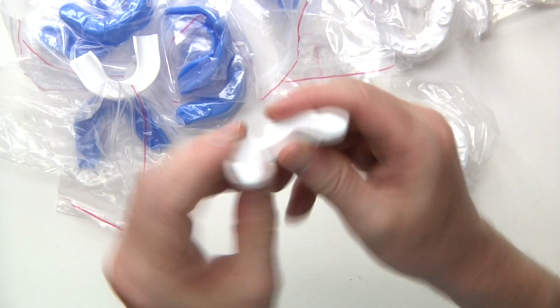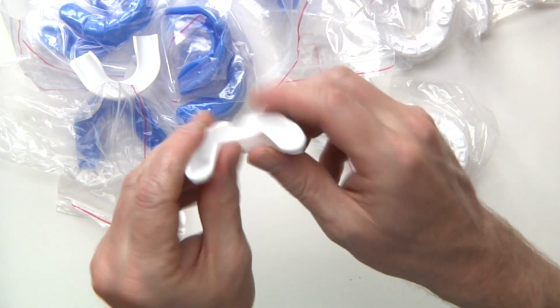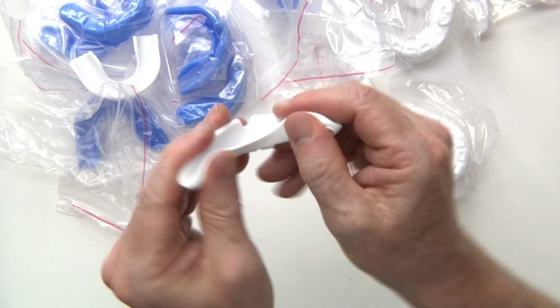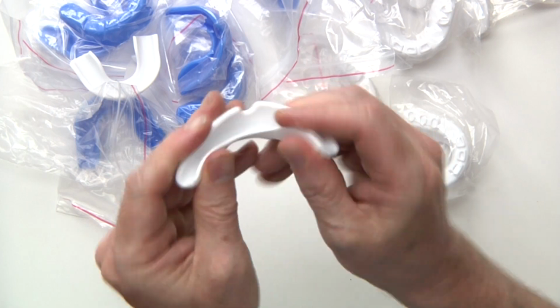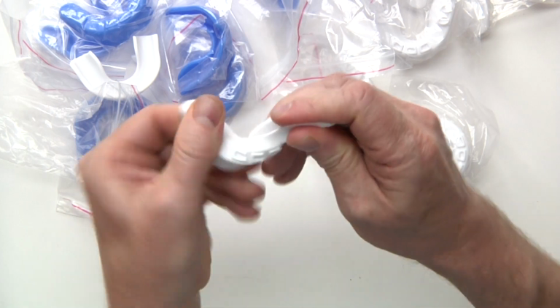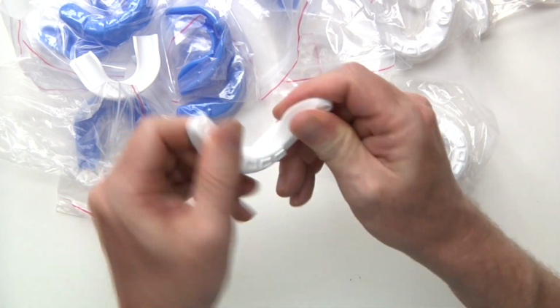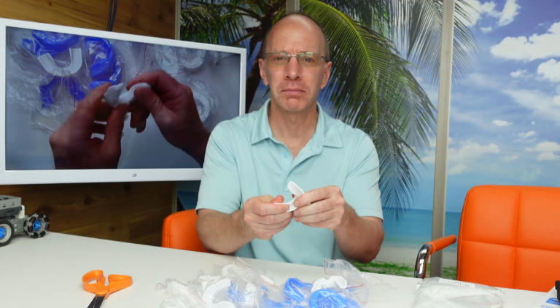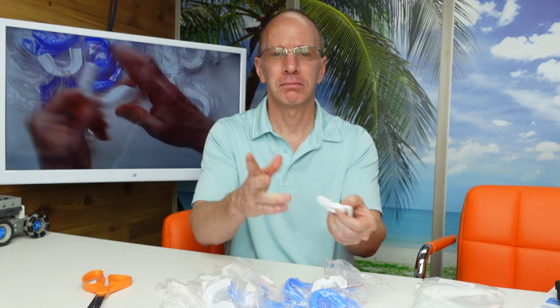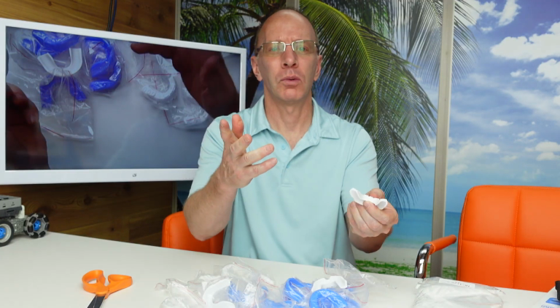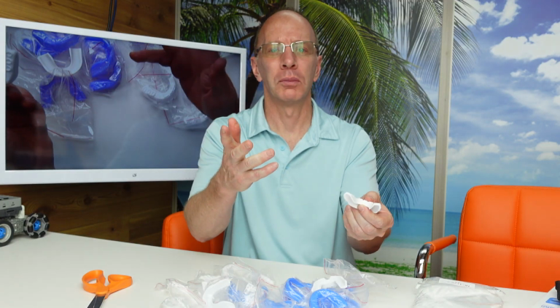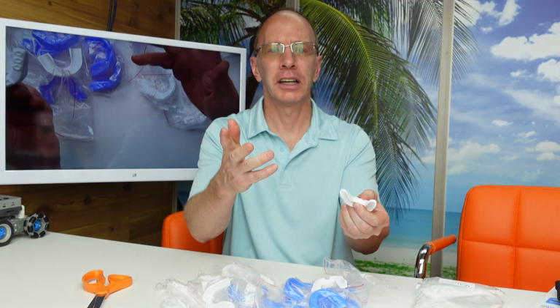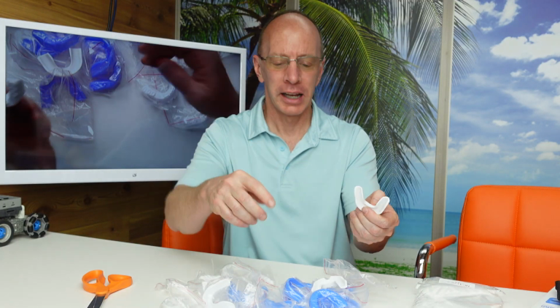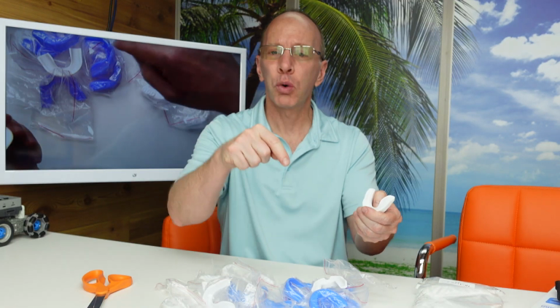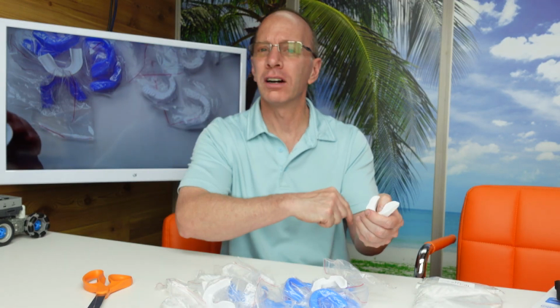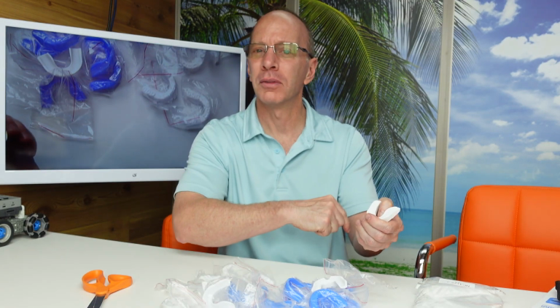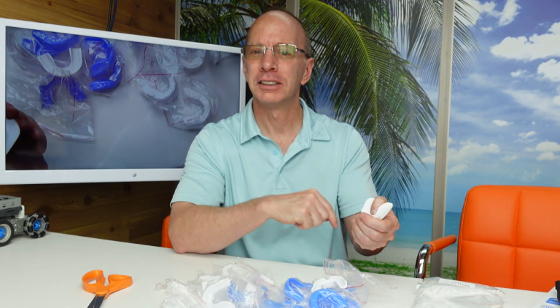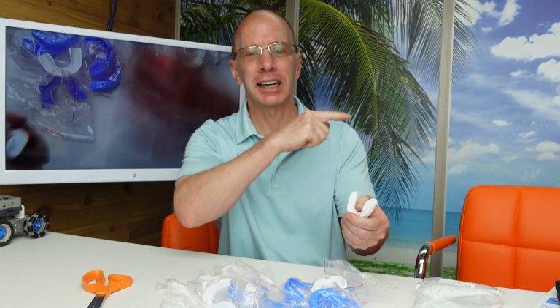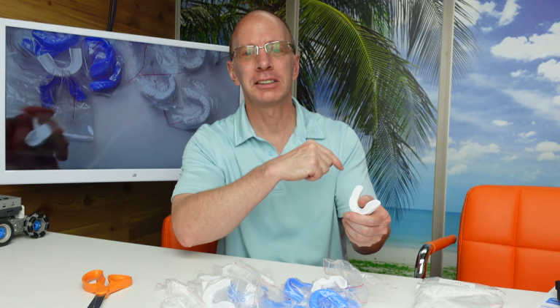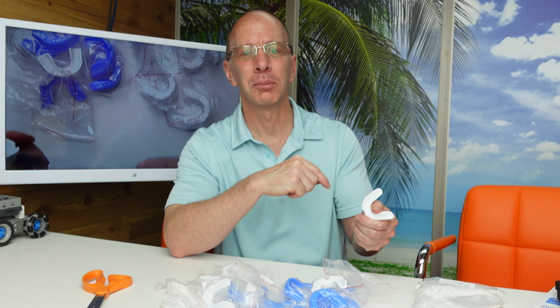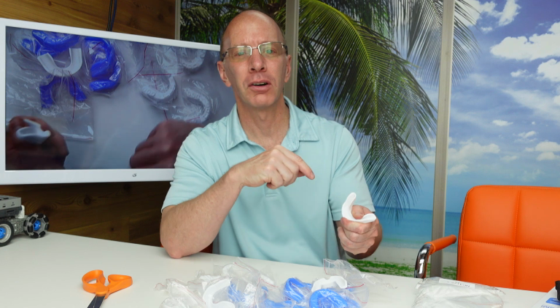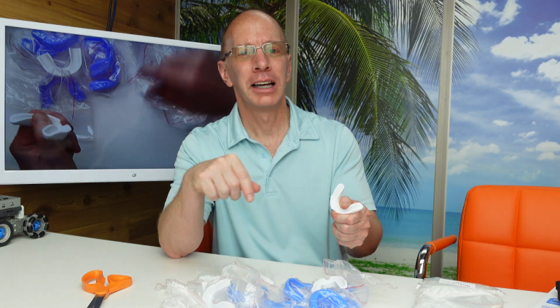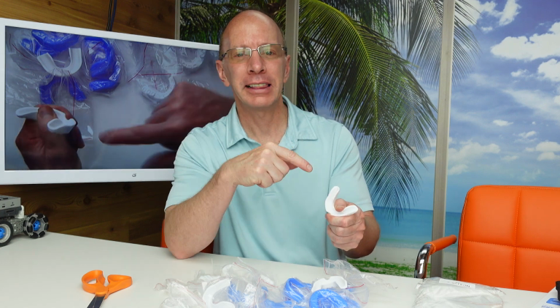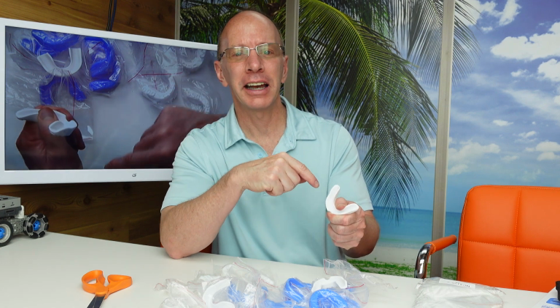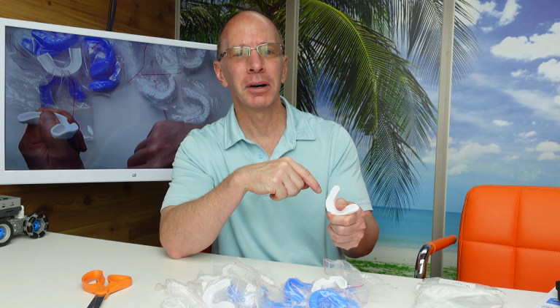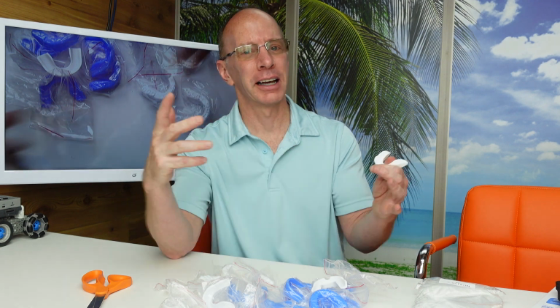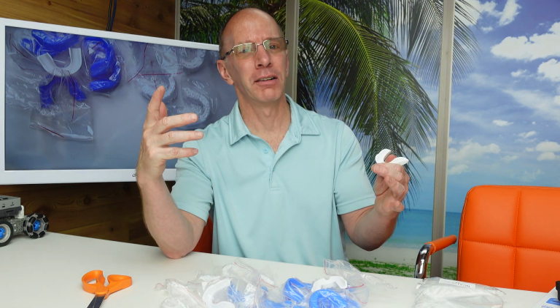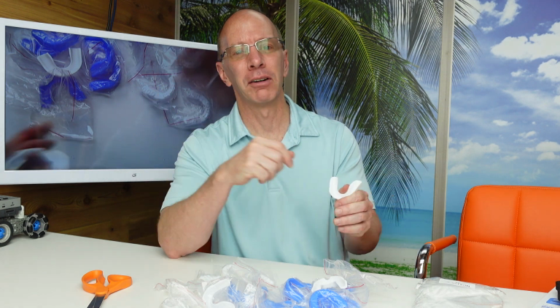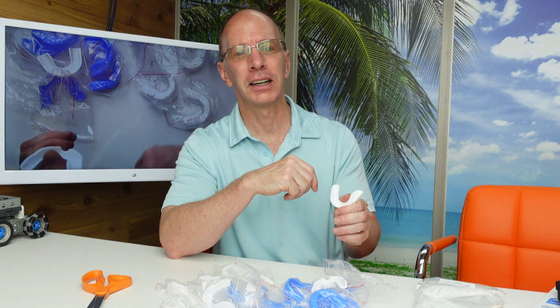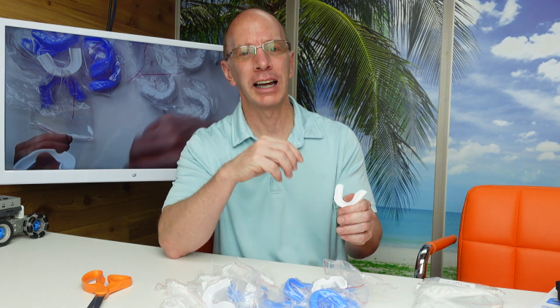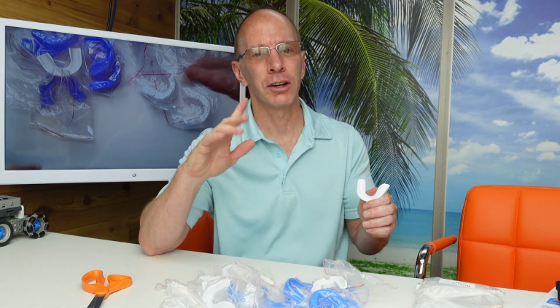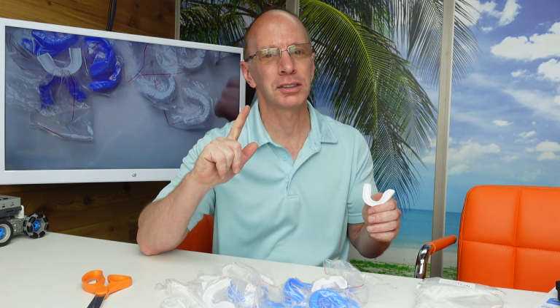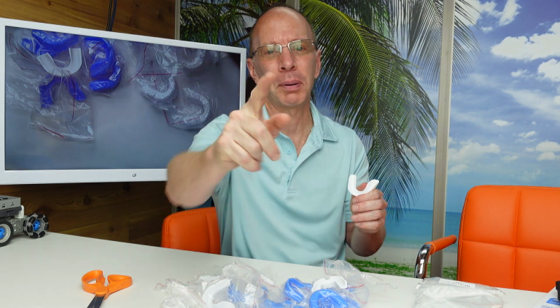They are formable, flexible. What more do you need? 20 of them. Check it out down below. Hit the like button. Like always, have a fun day. Adios. Goodbye.